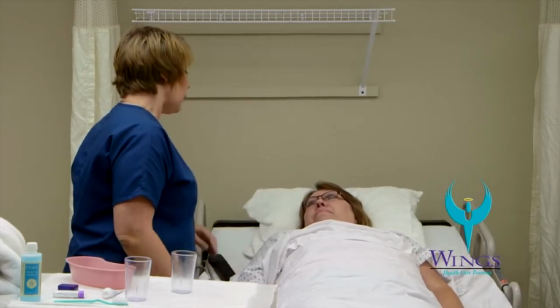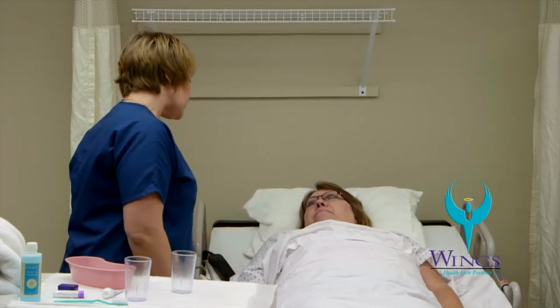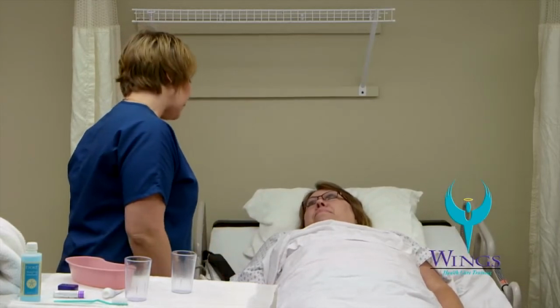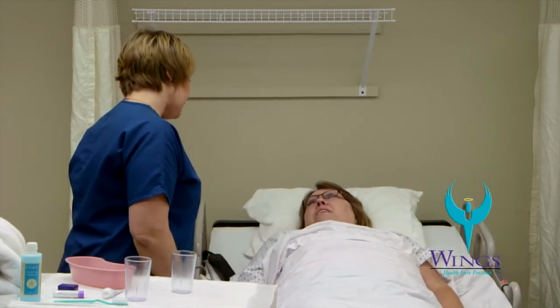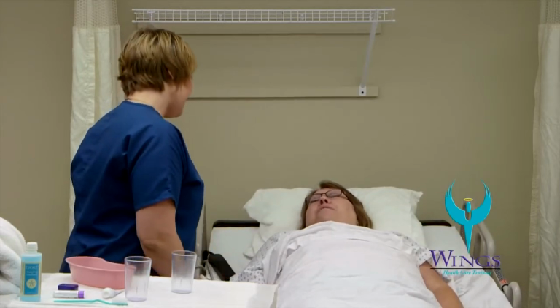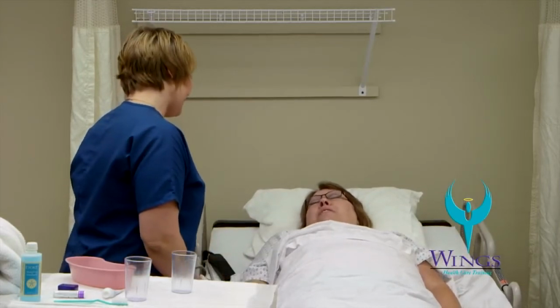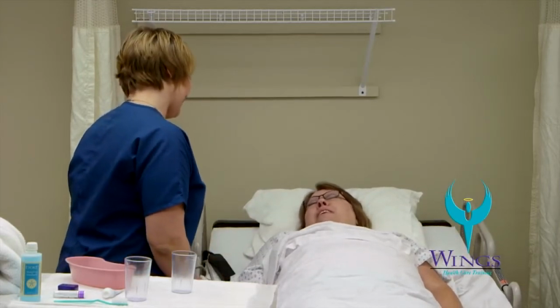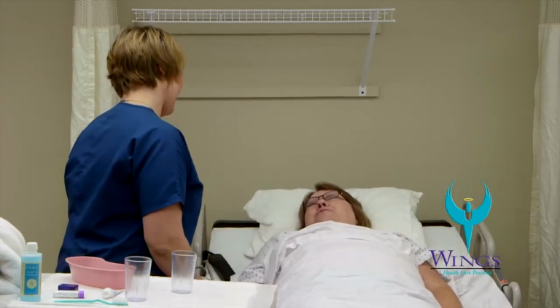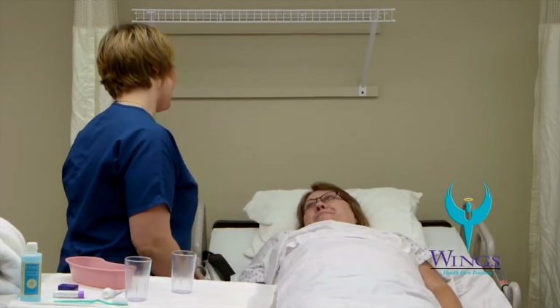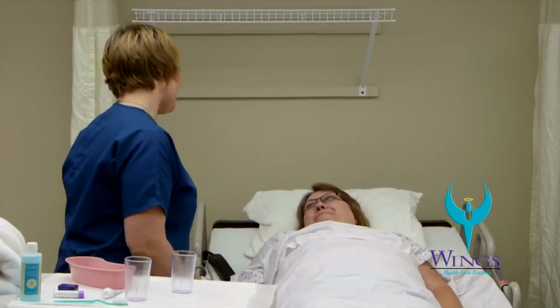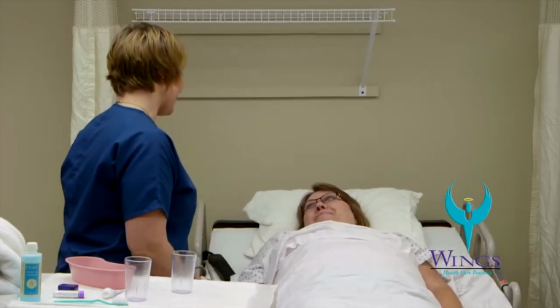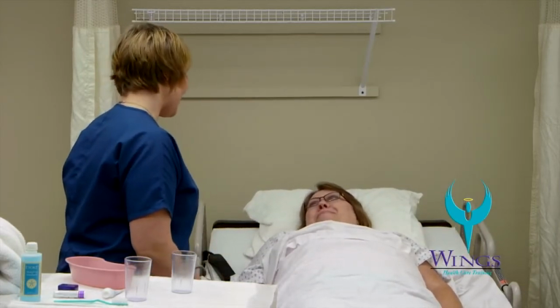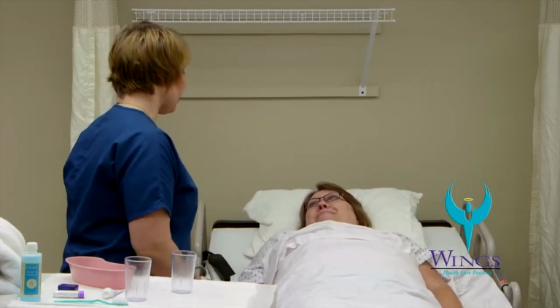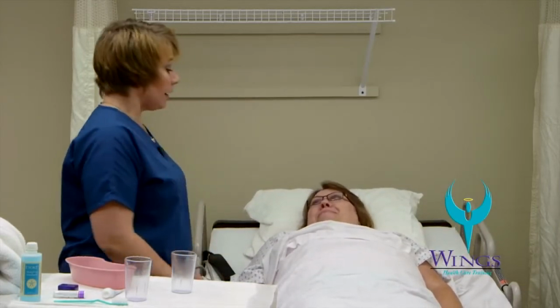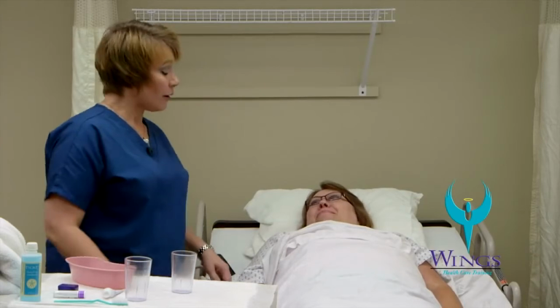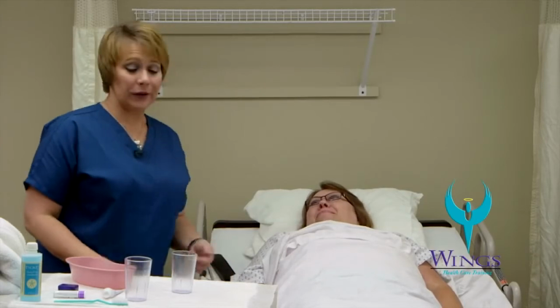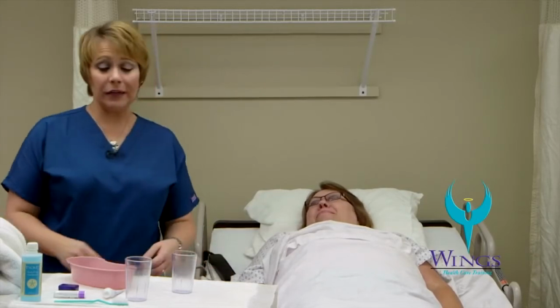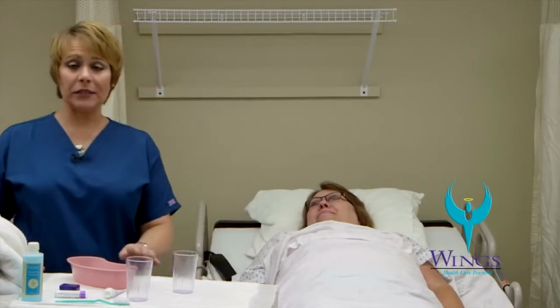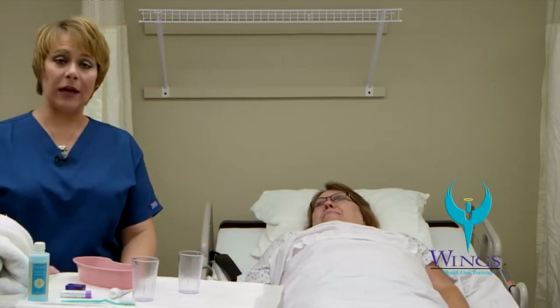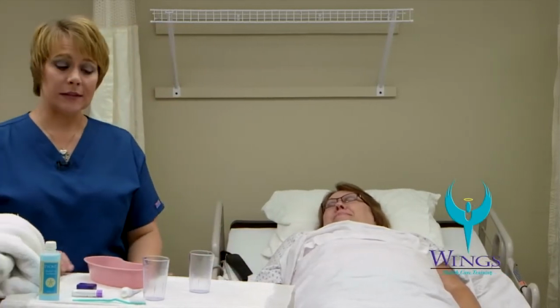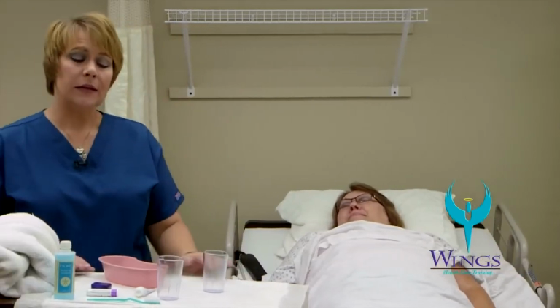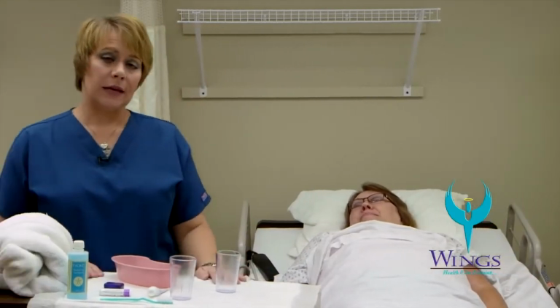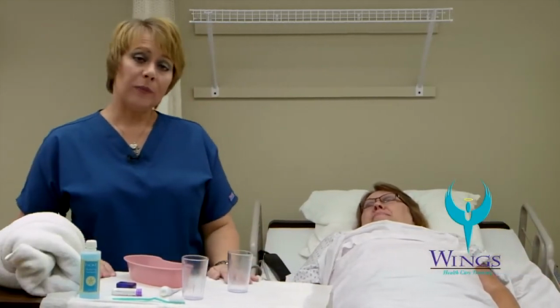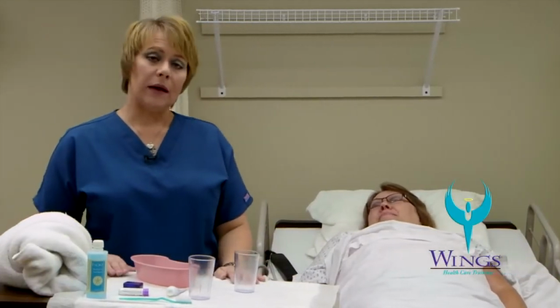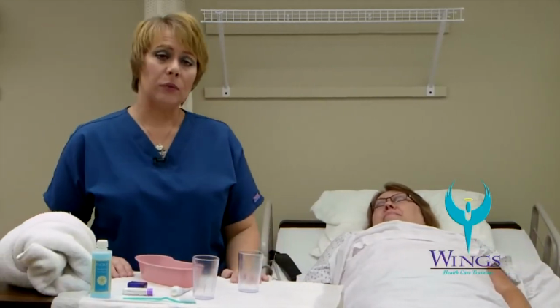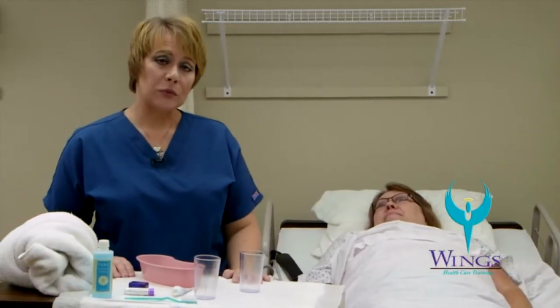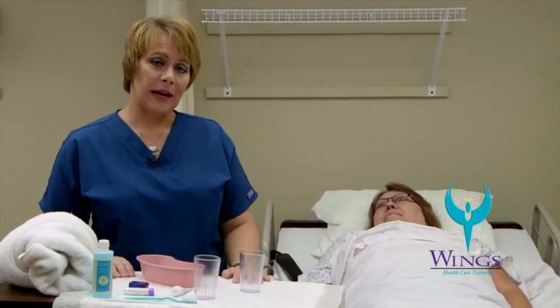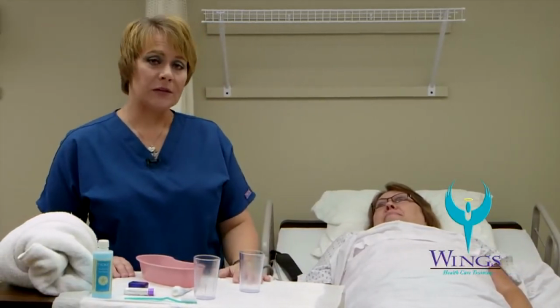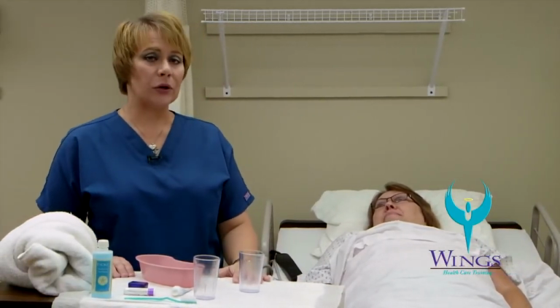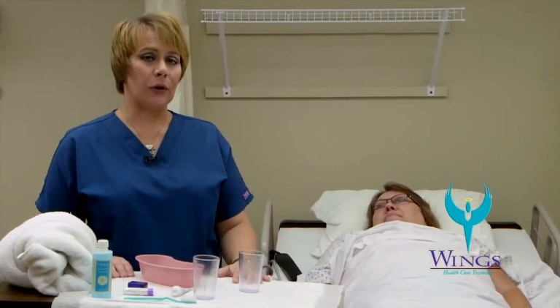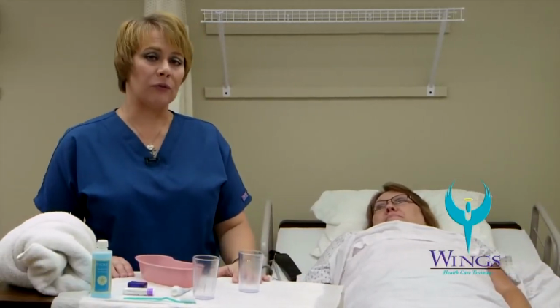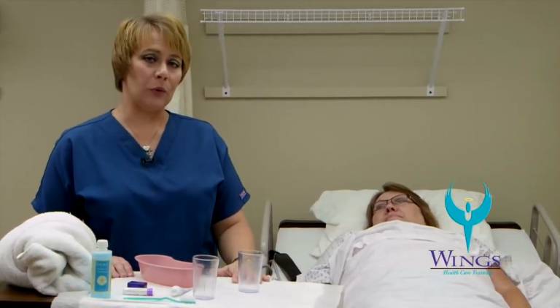How is that, Beth? Okay, thank you. Now I am going to clean up my supplies, take off my gloves, wash my hands, and record and report.